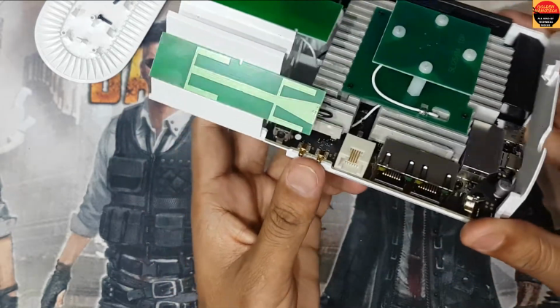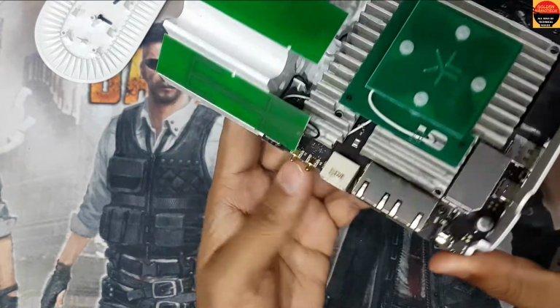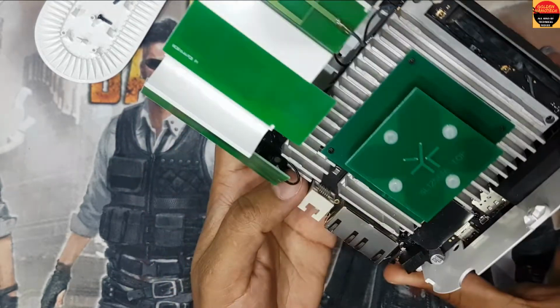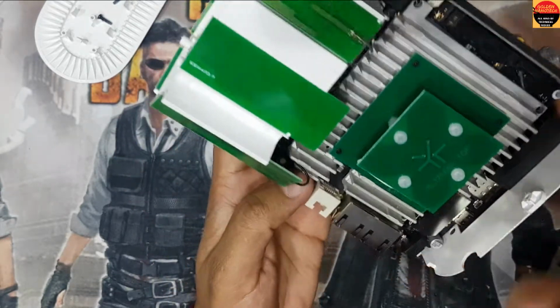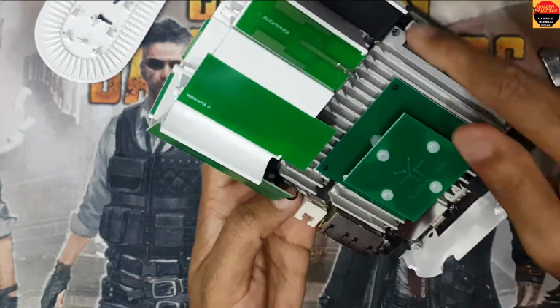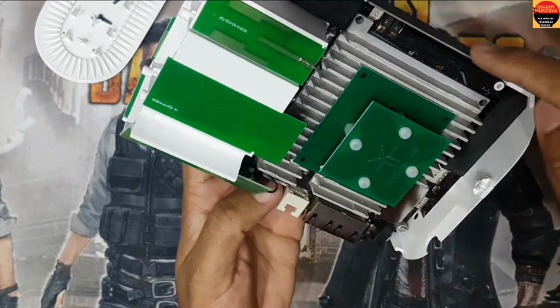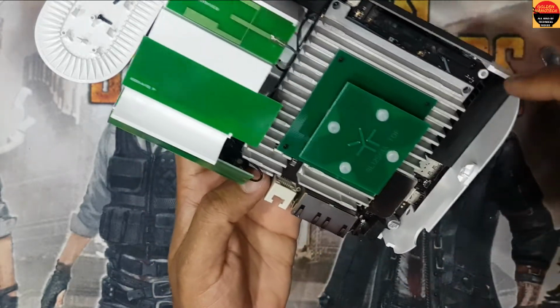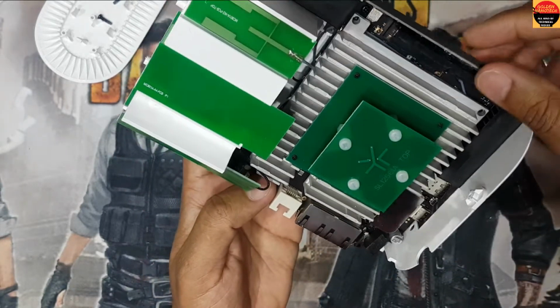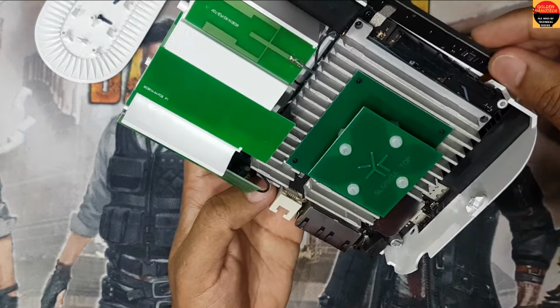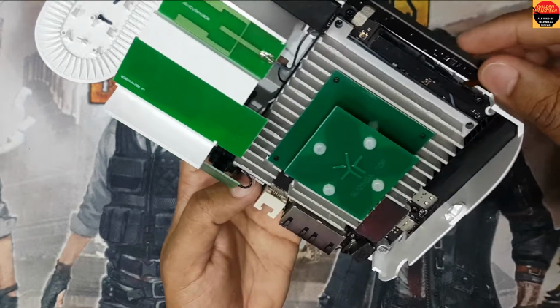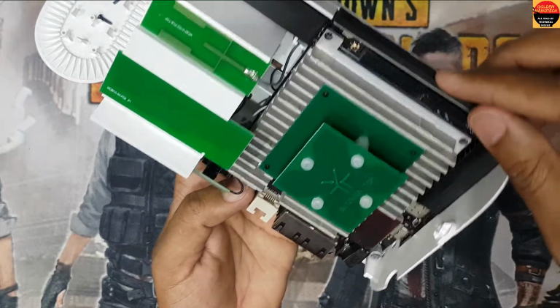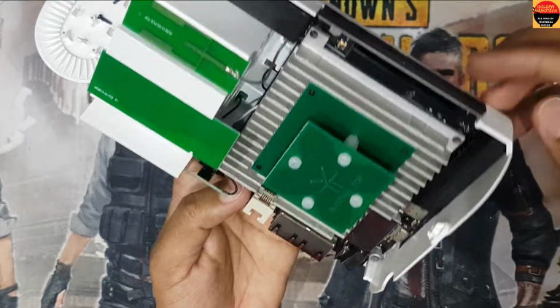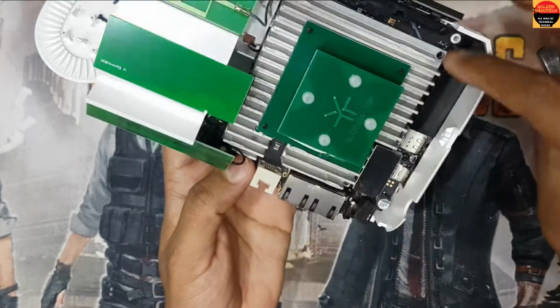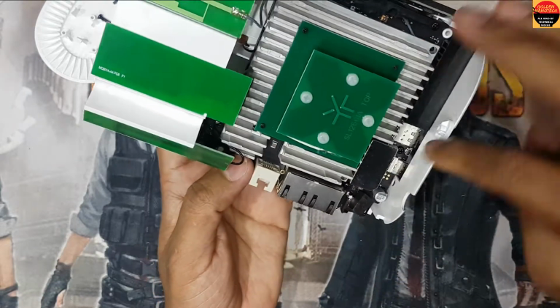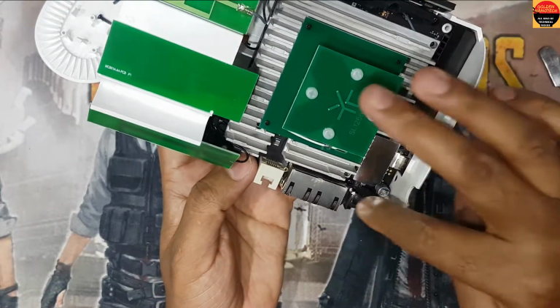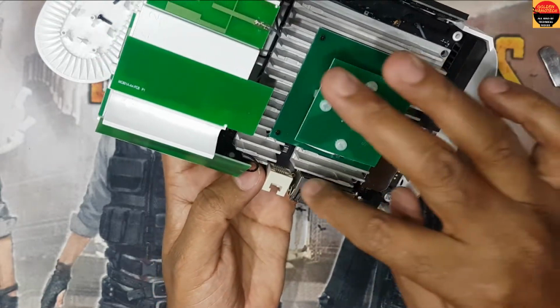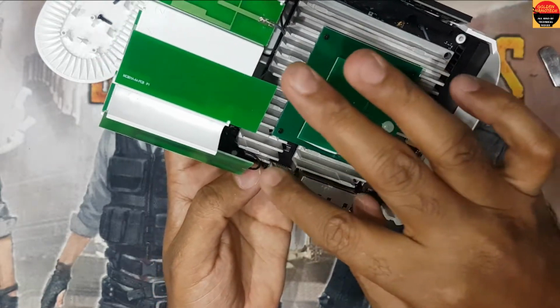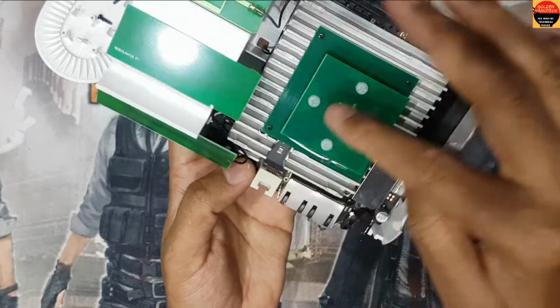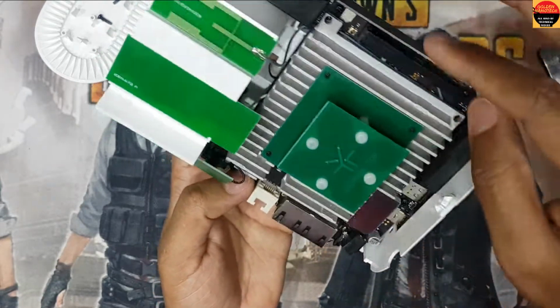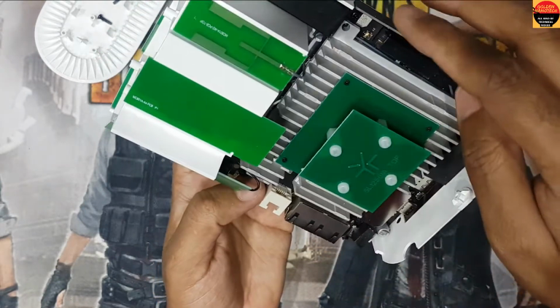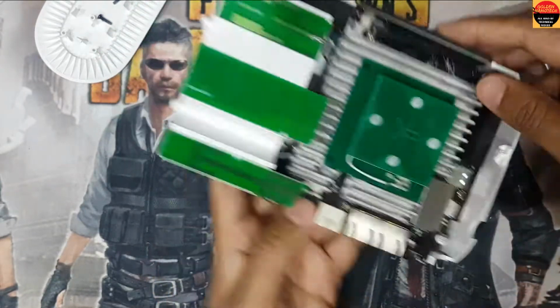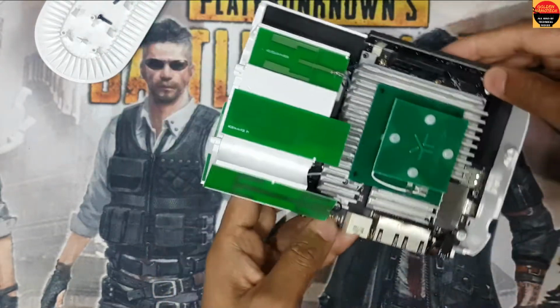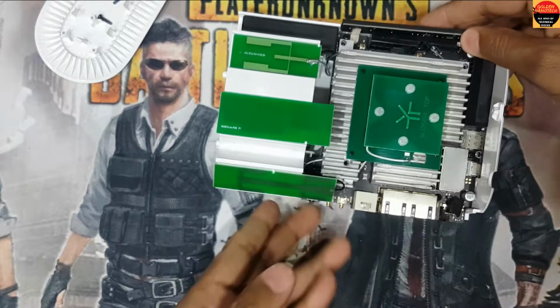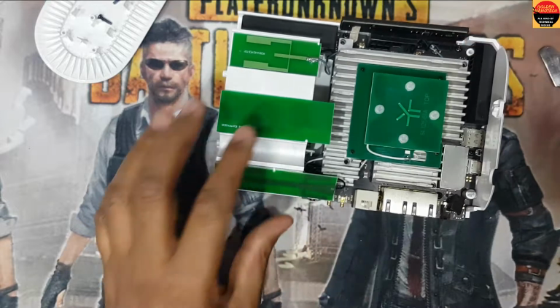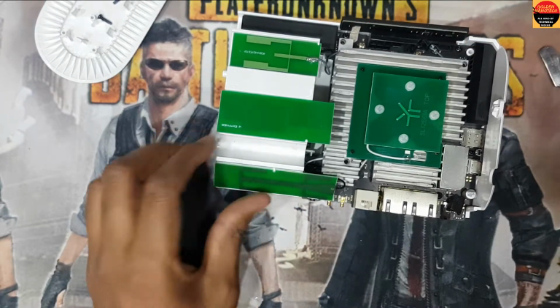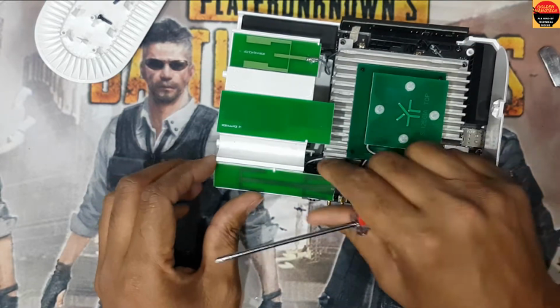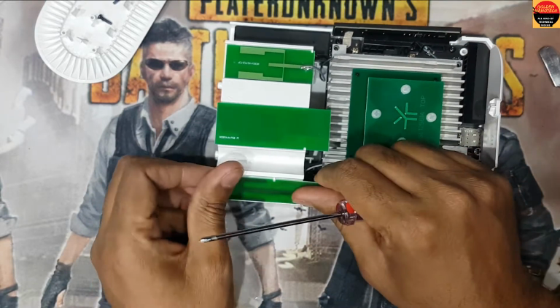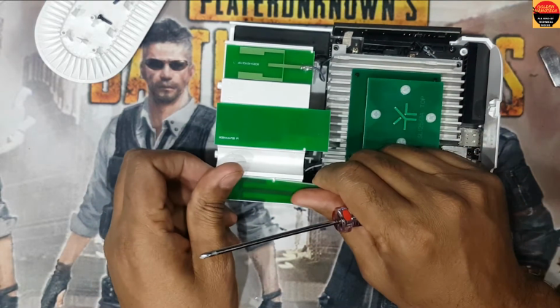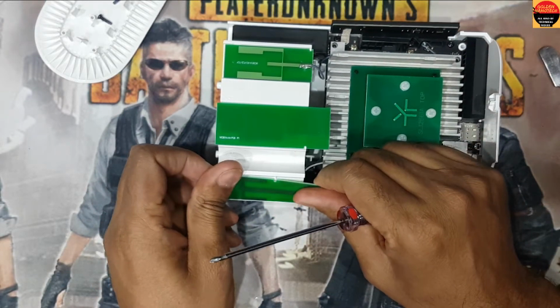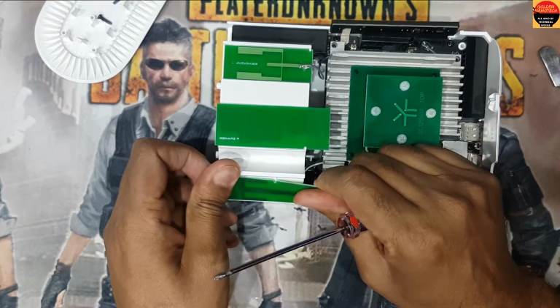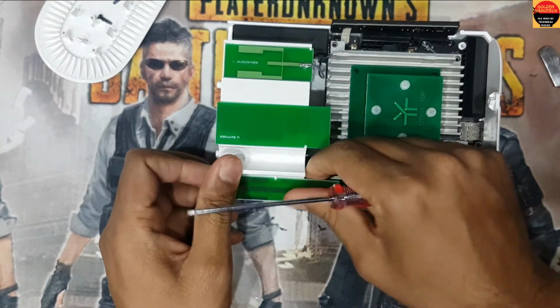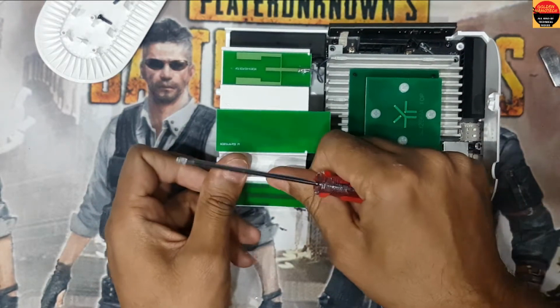Now I have to remove the screws here inside — one, two, three, four, five screws here. I have to remove all the screws. Be careful removing all of these.